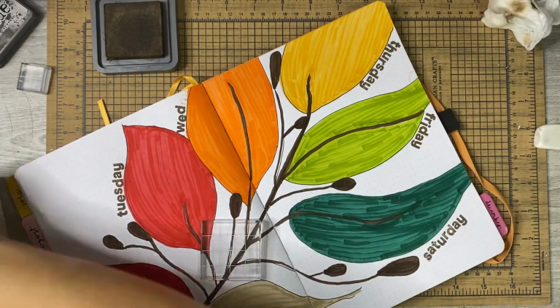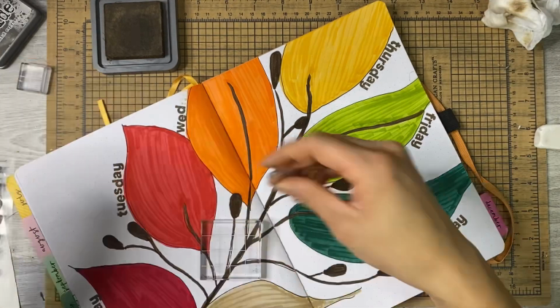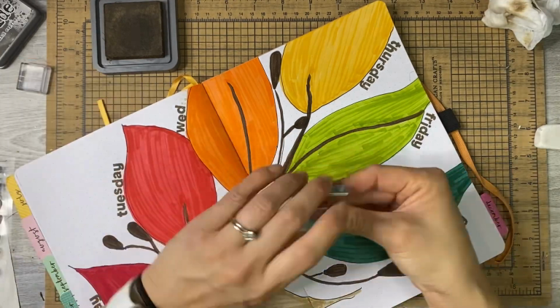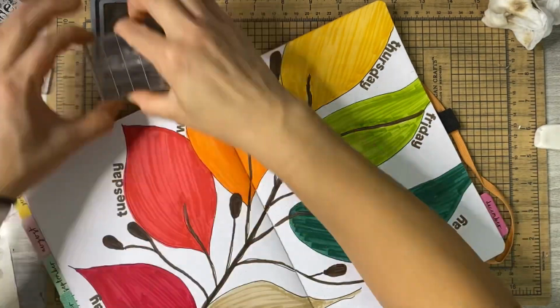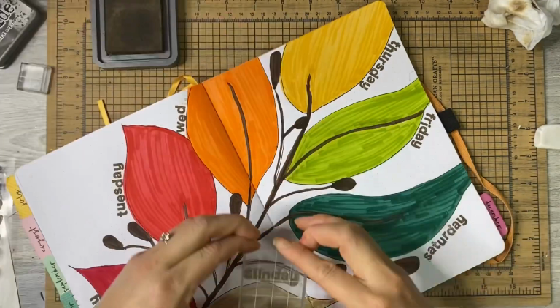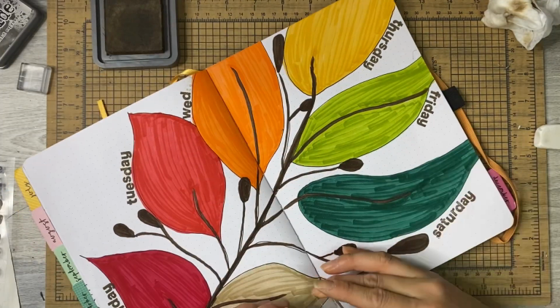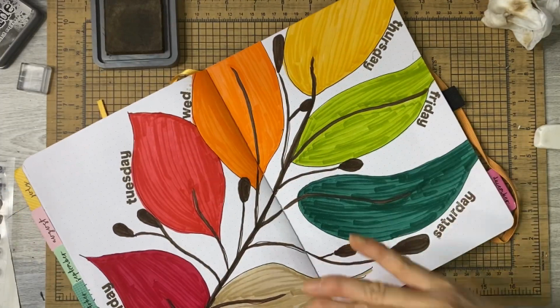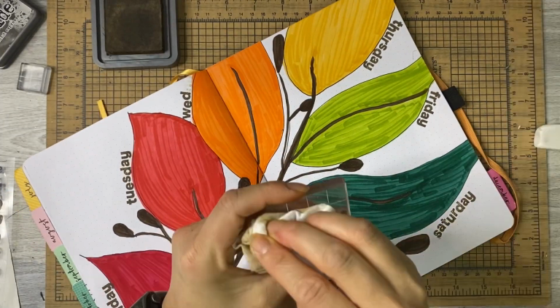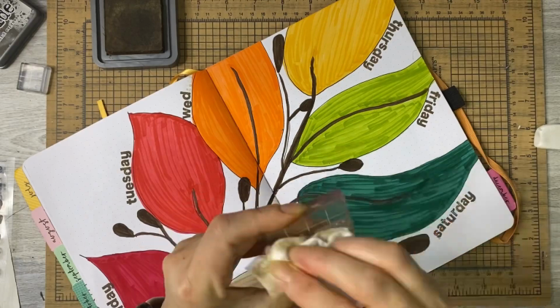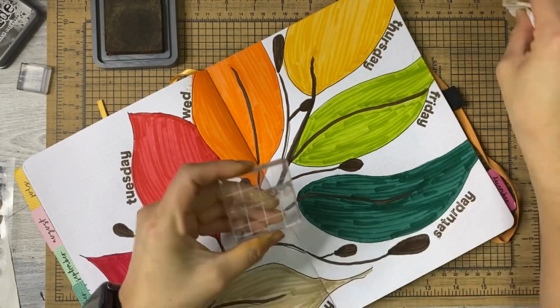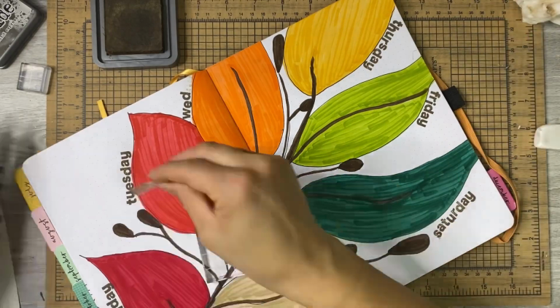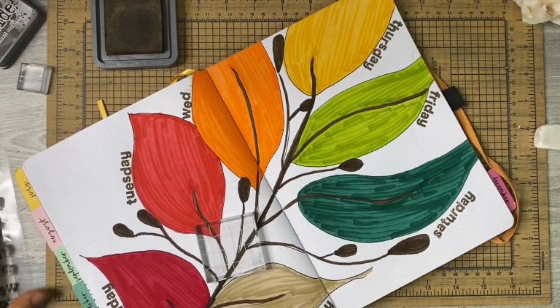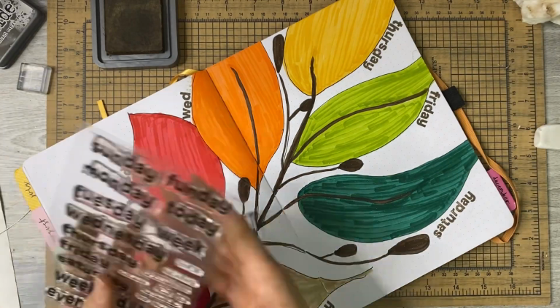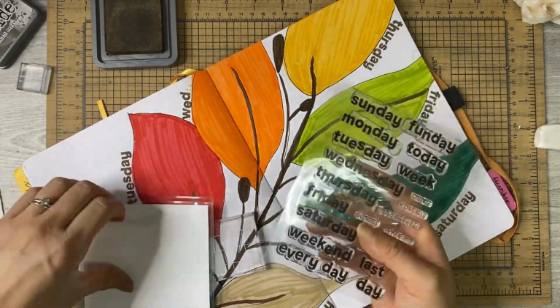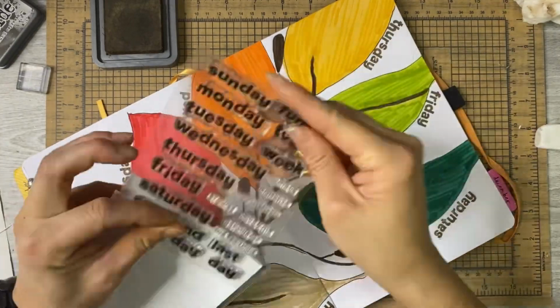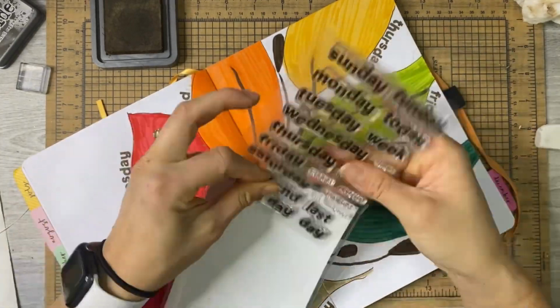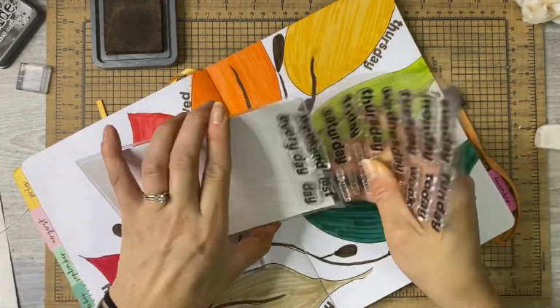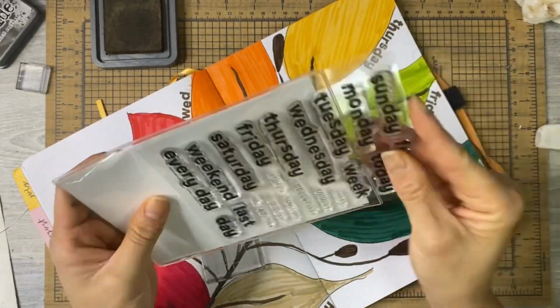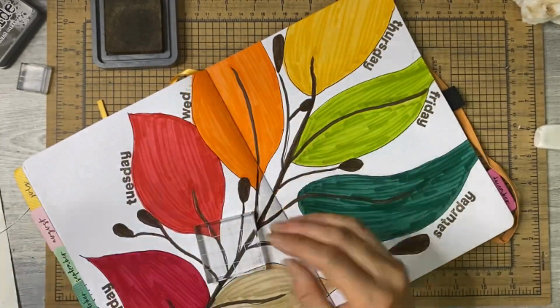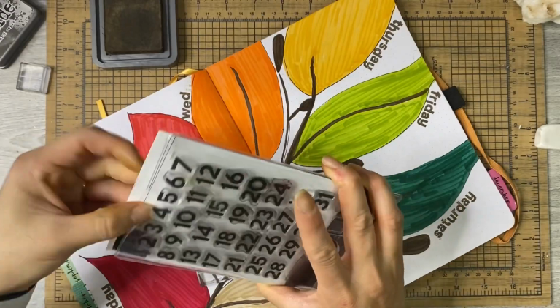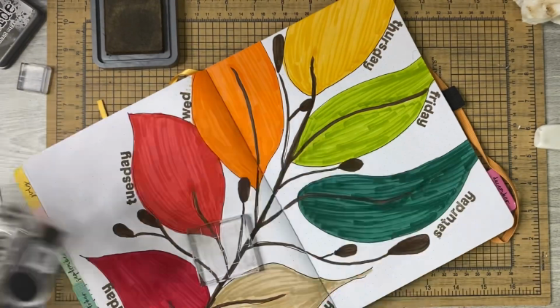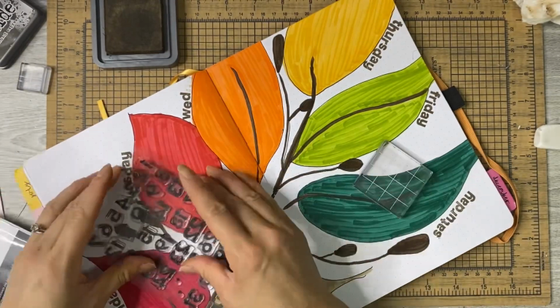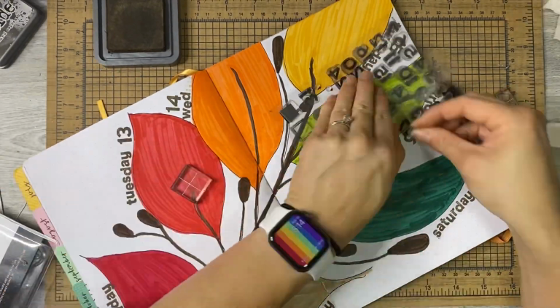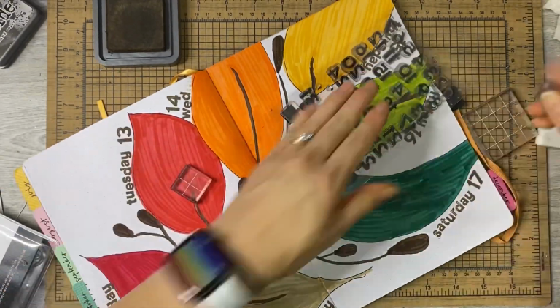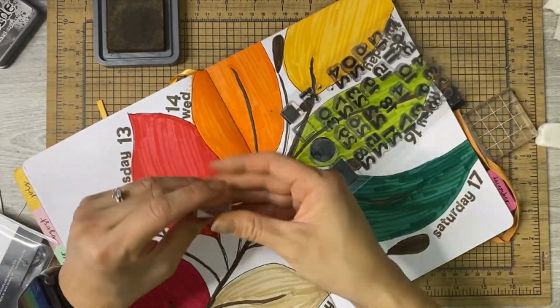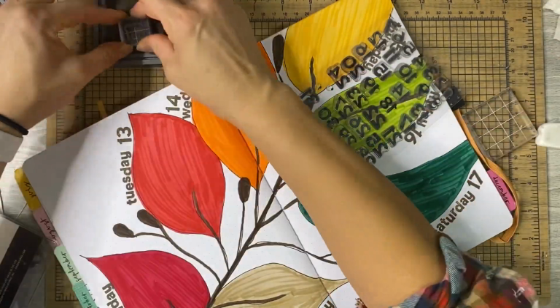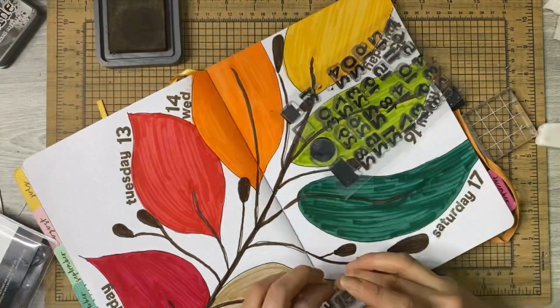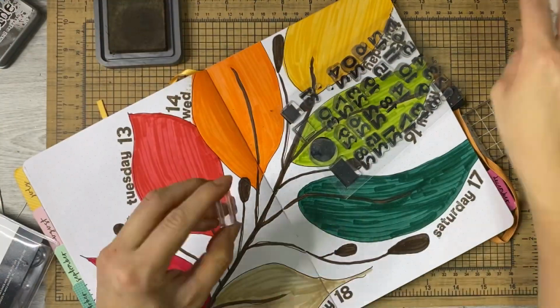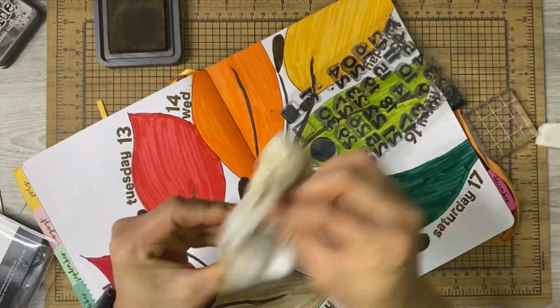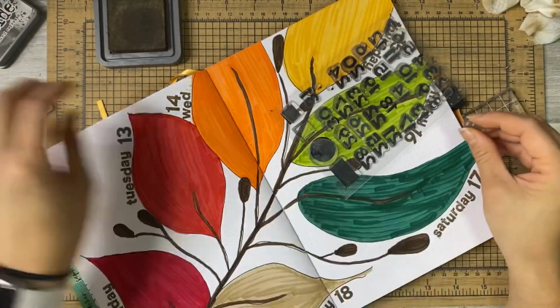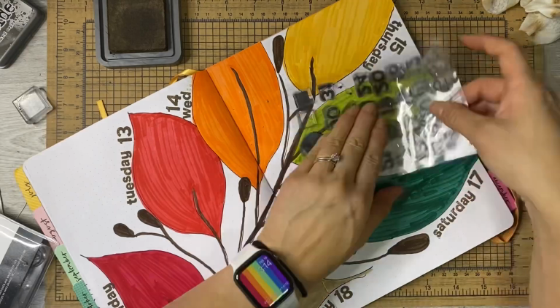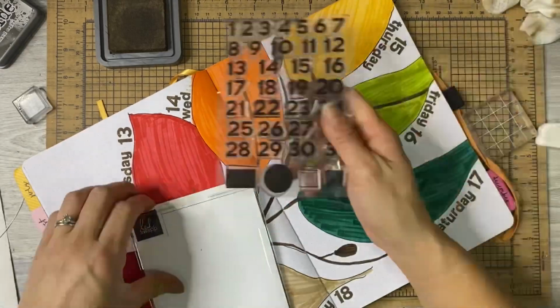So it helps me stay organized and make sure that I'm not journaling the wrong week. That's why it's important that I get all the dates and the week numbers correct.